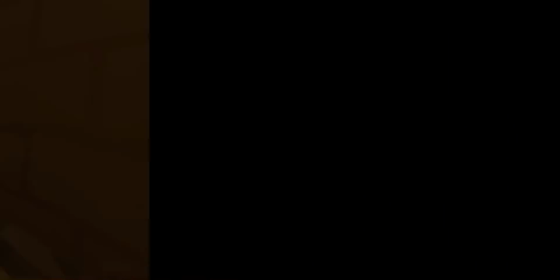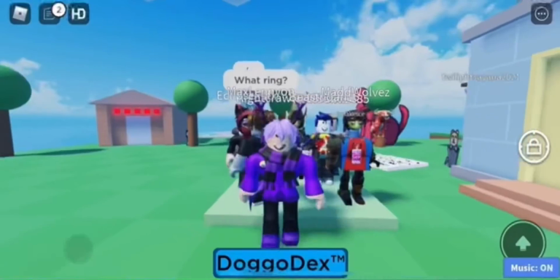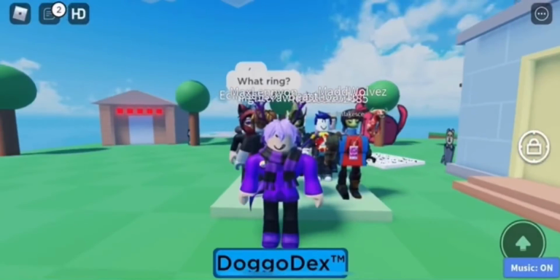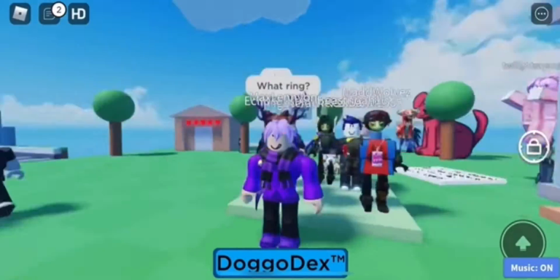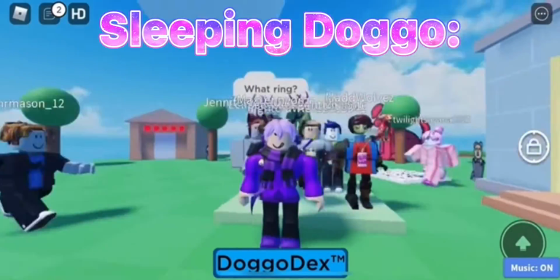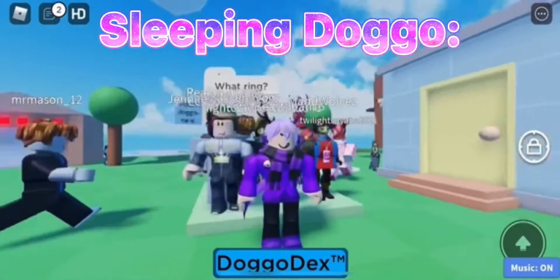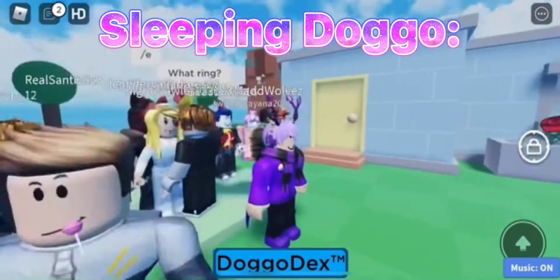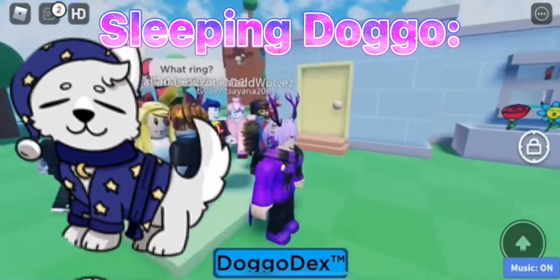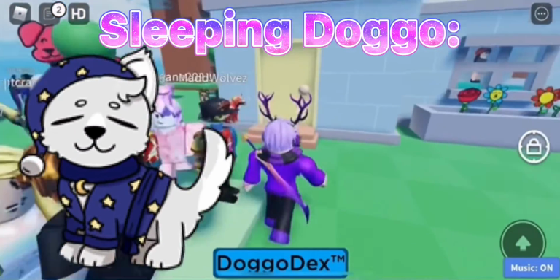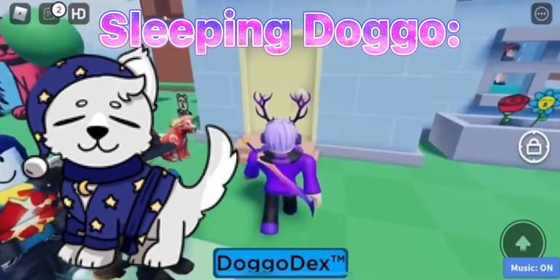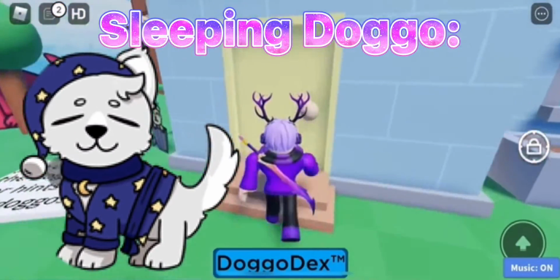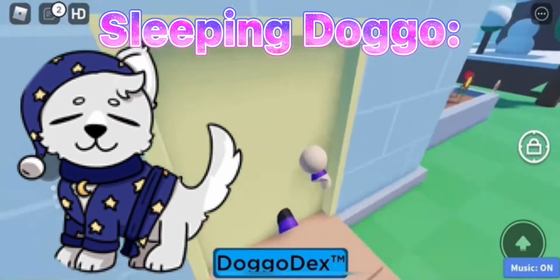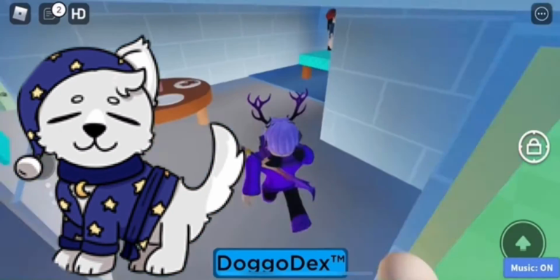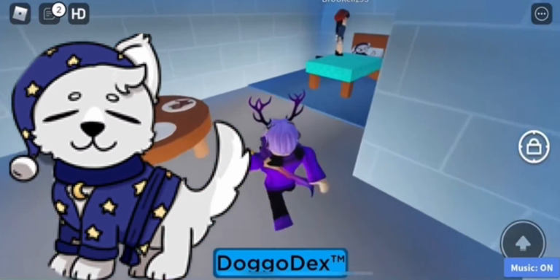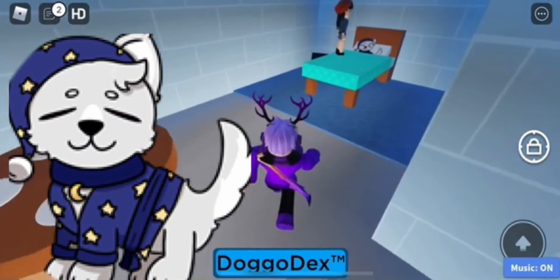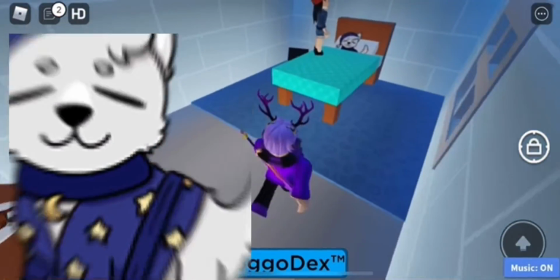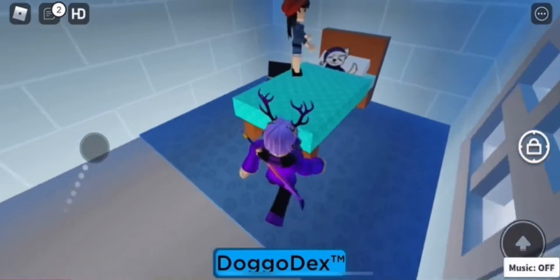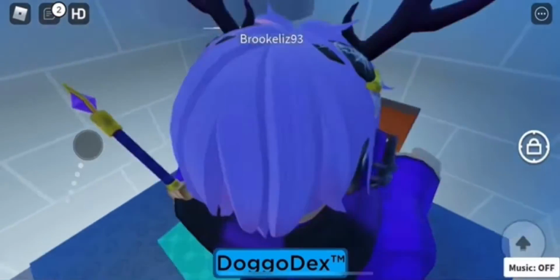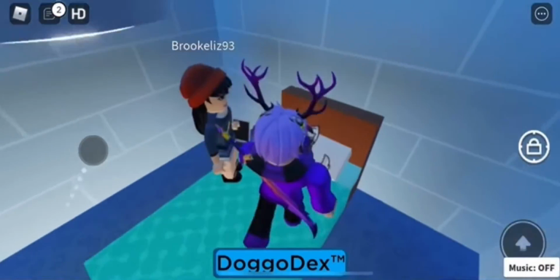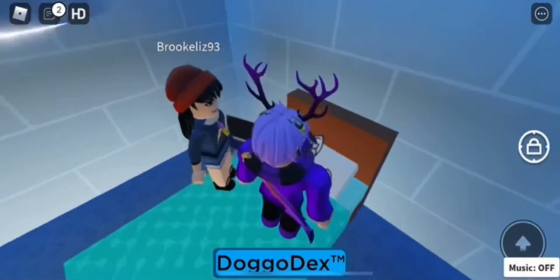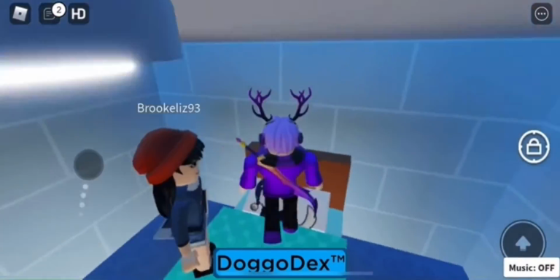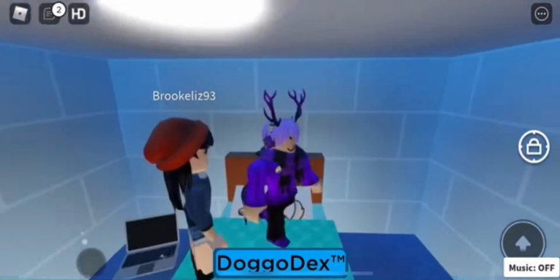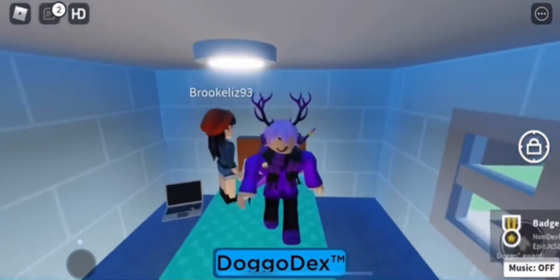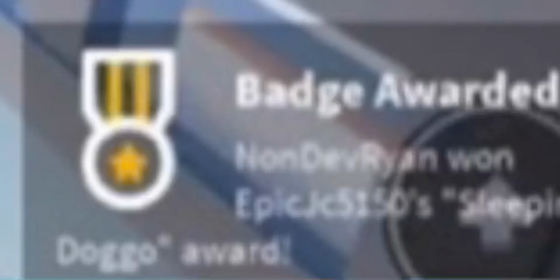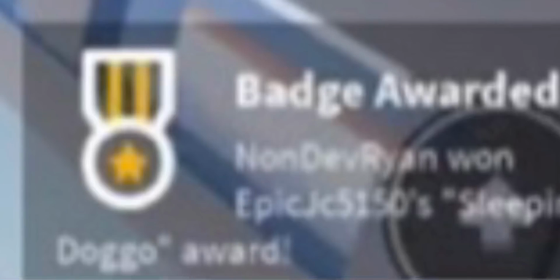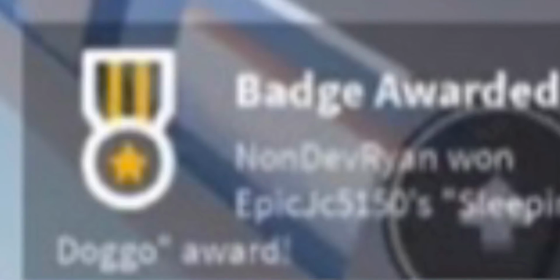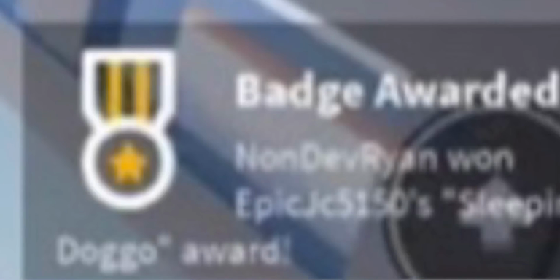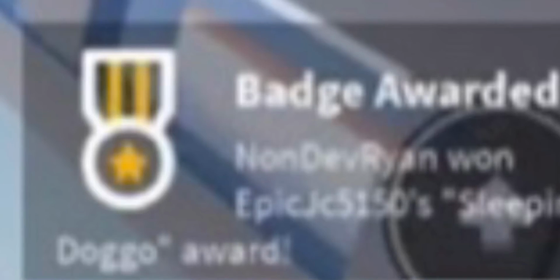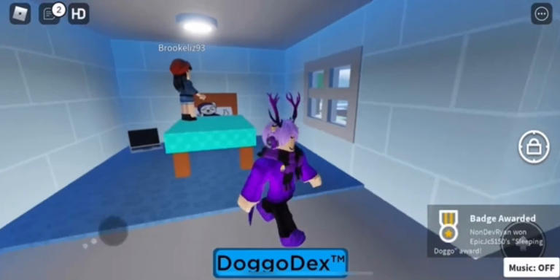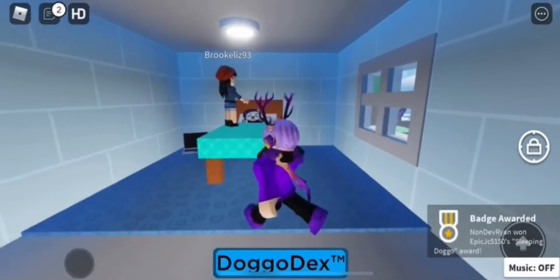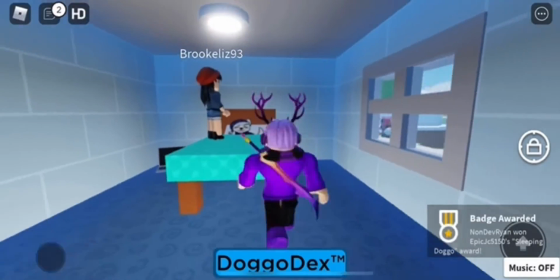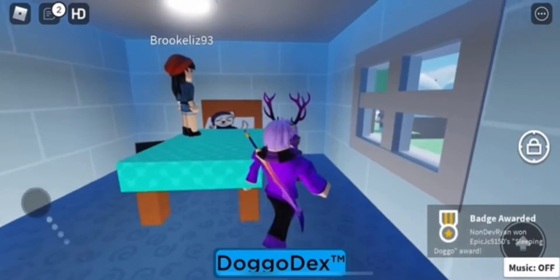Hello YouTube, welcome back to another Roblox tutorial video. Today I'm showing you how to get the new sleeping doggo. It's just in the house, sitting in the bed. All you want to do is touch it to claim it, and you should now get the badge on the bottom of your screen. That's how you get the sleeping doggo.